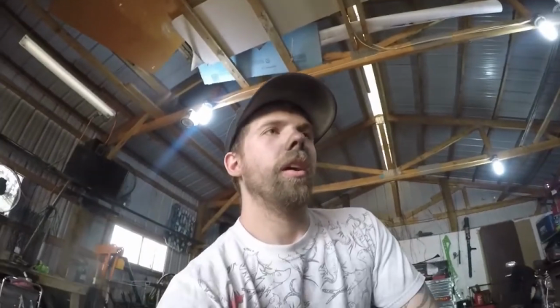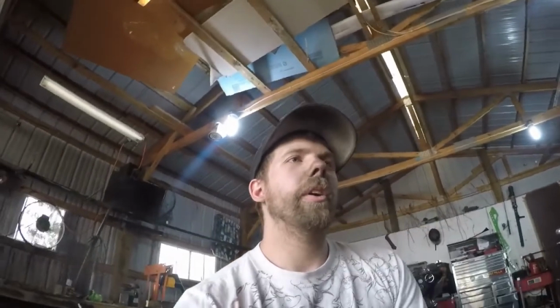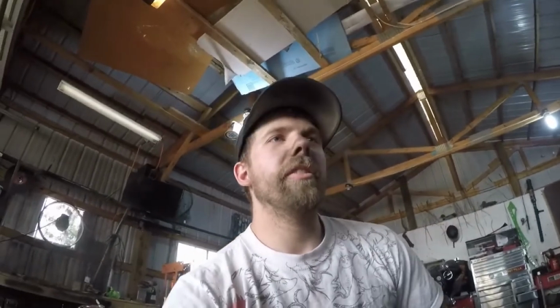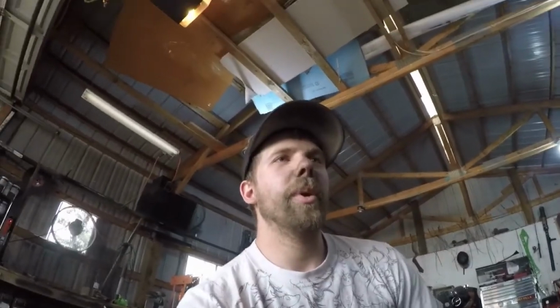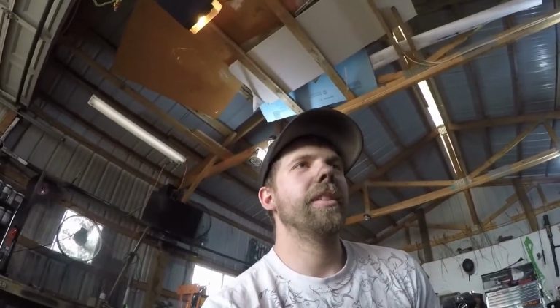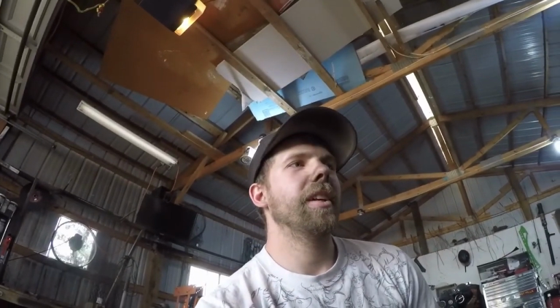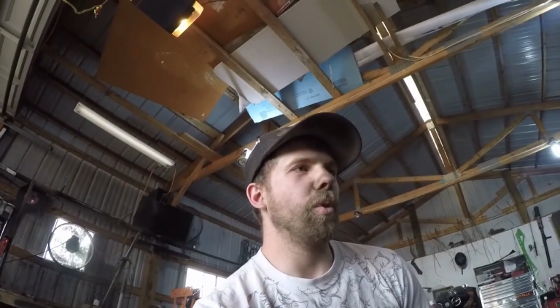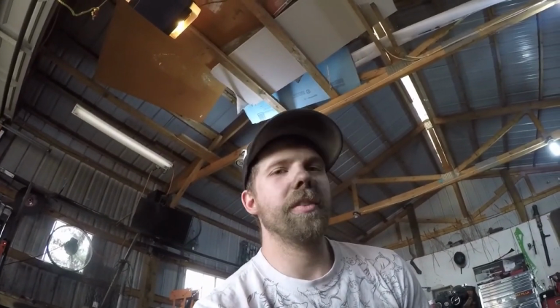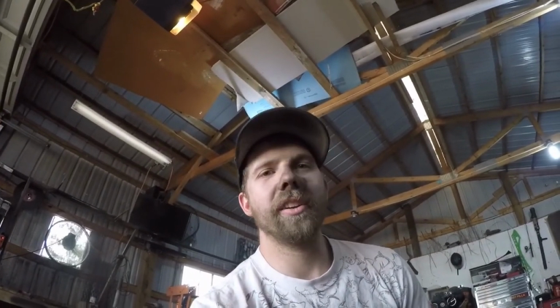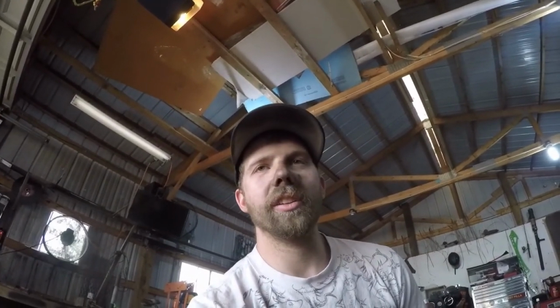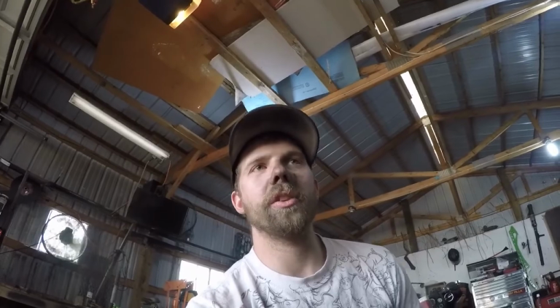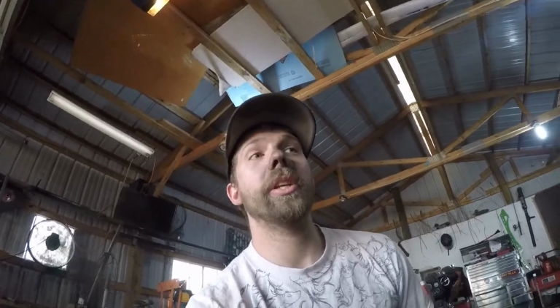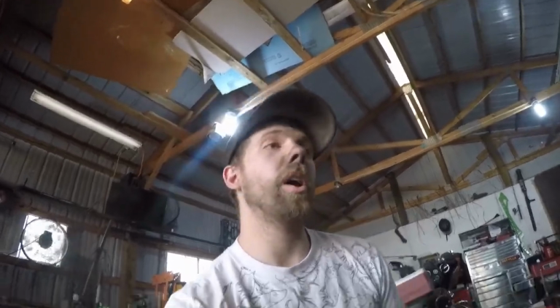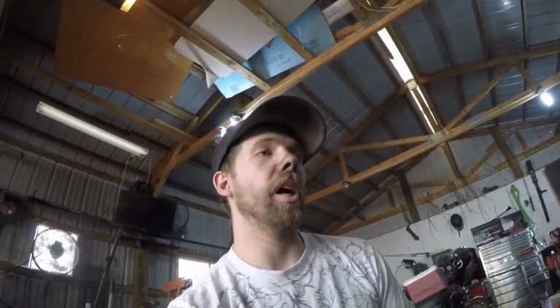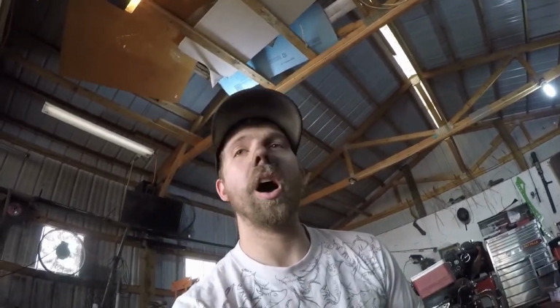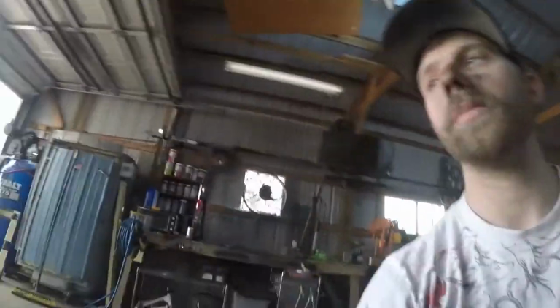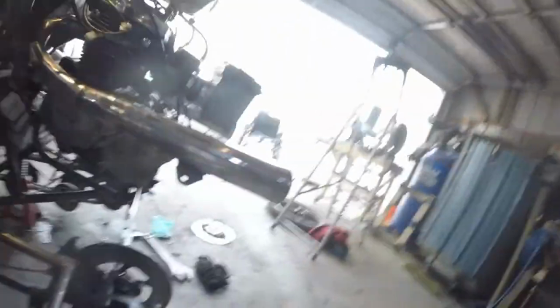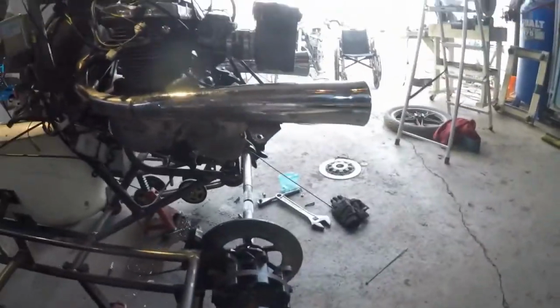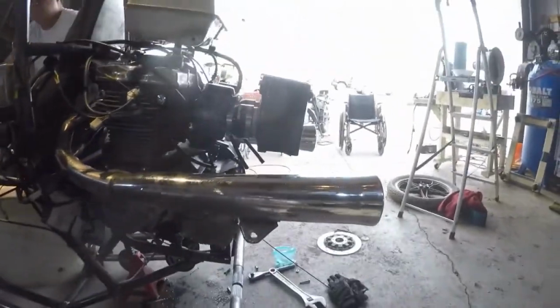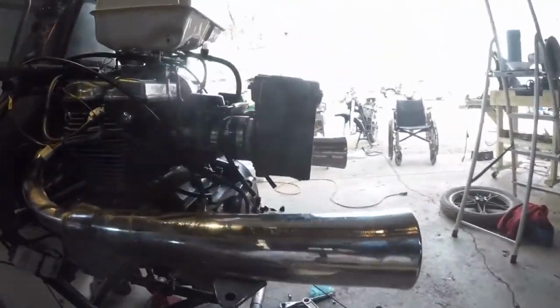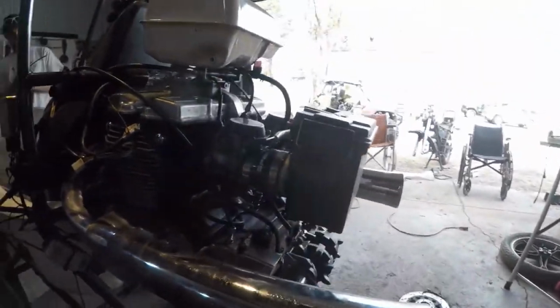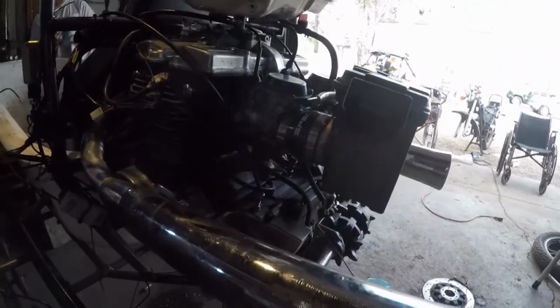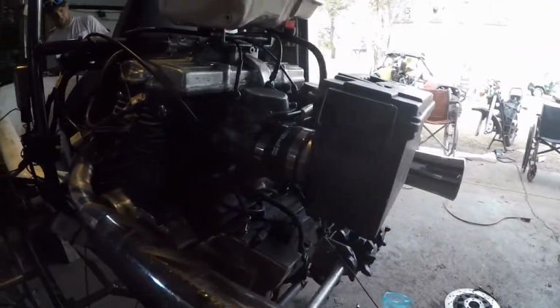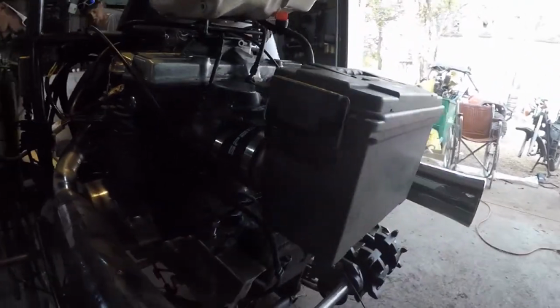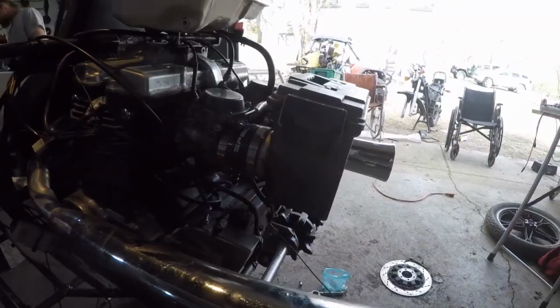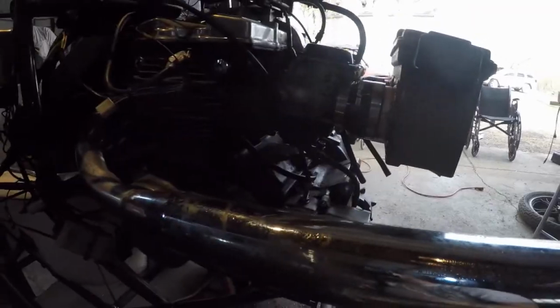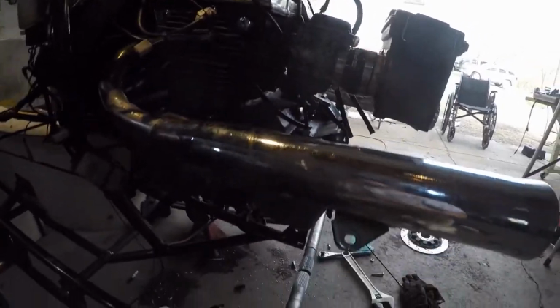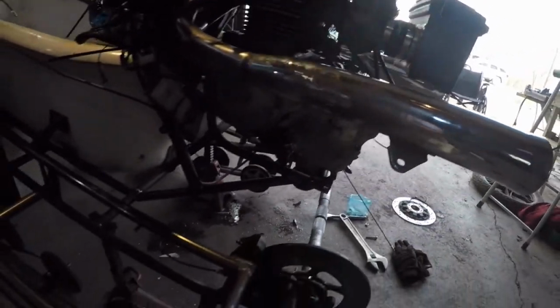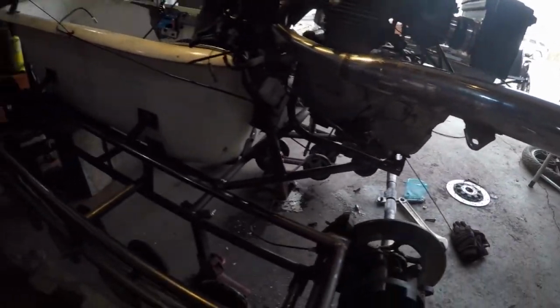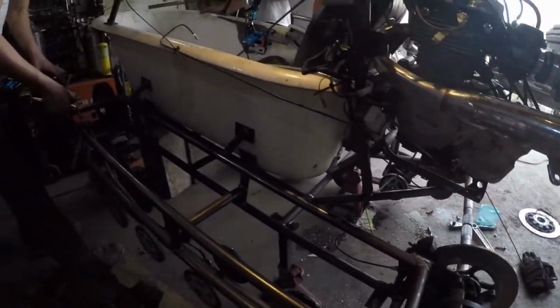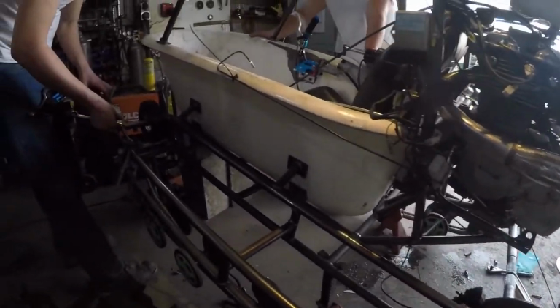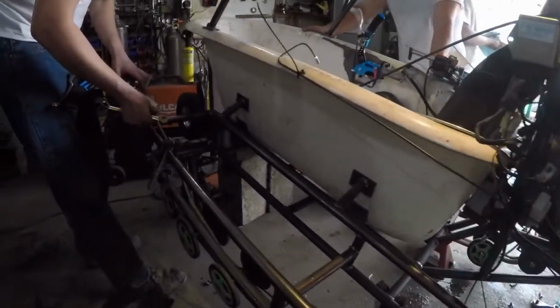I thought we were going to drive it today, but I was wrong. The brakes are giving us a little bit of trouble, but we did get quite a bit done. We've got an airbox made and that thing turned out pretty good — that works. We also finished welding the rest of the frame, so the frame is all welded.